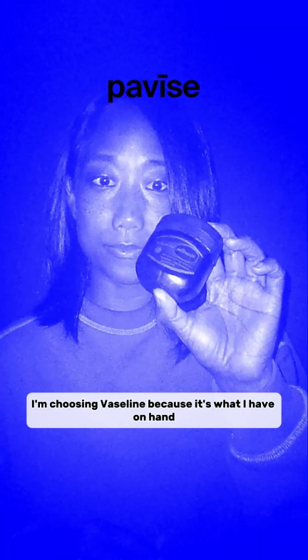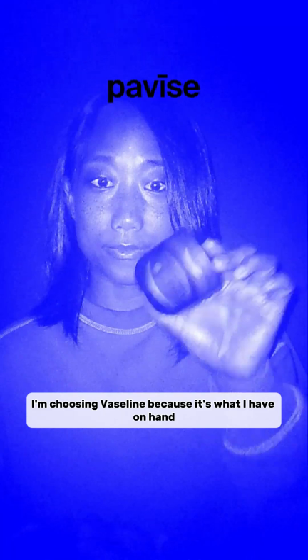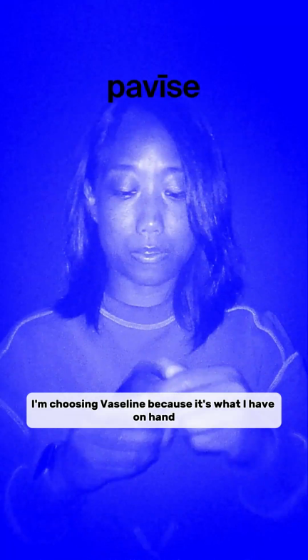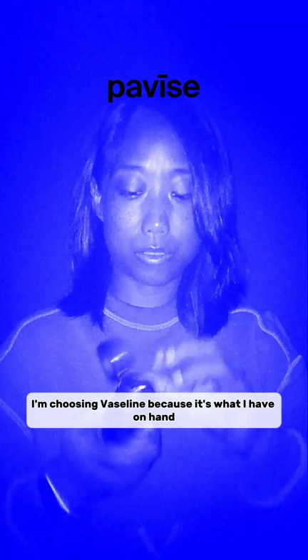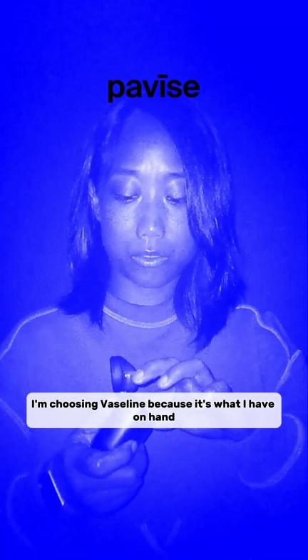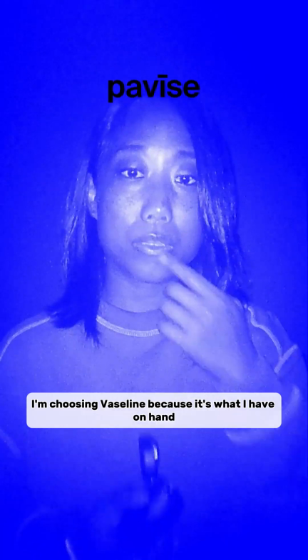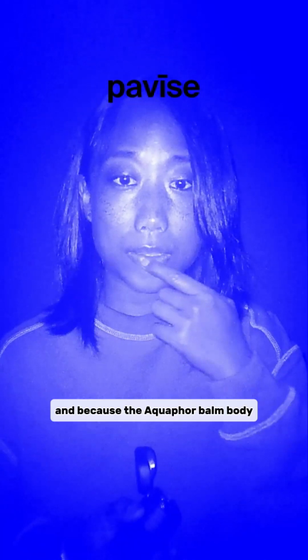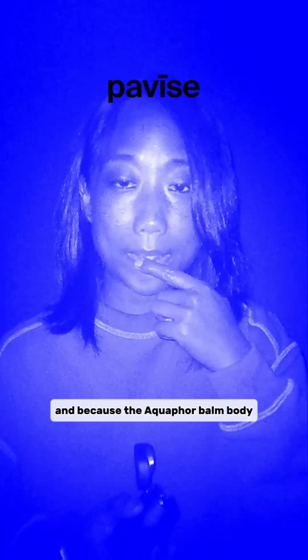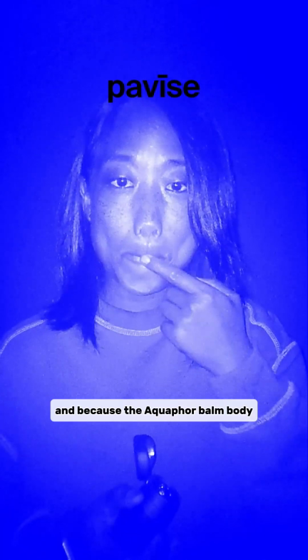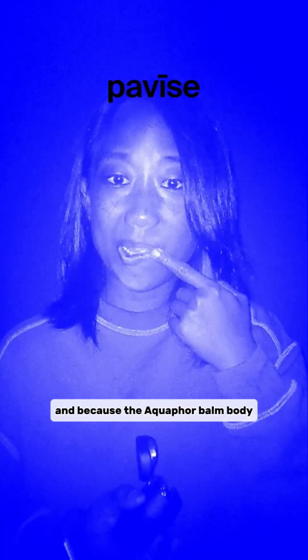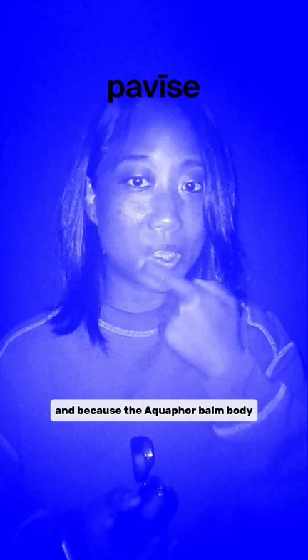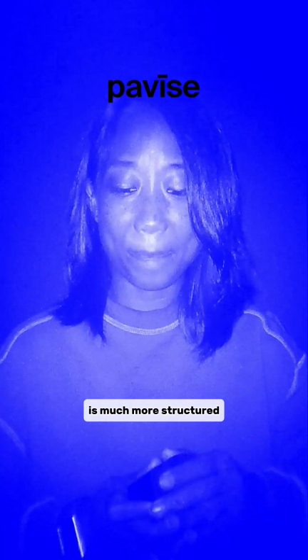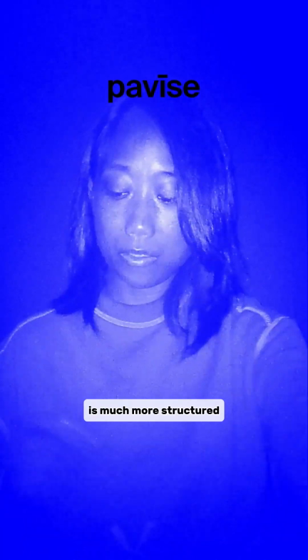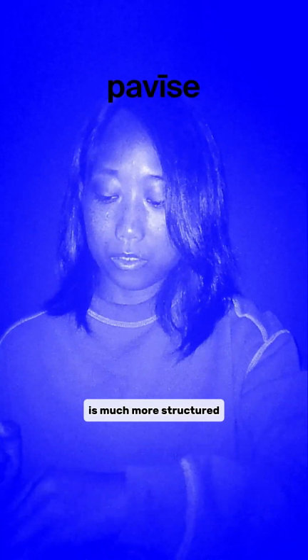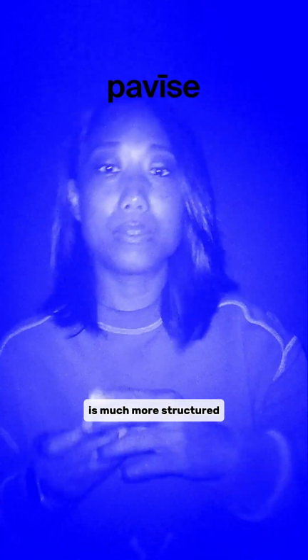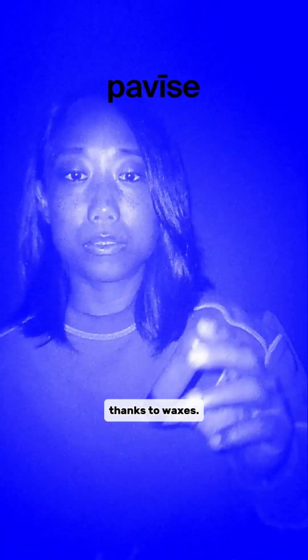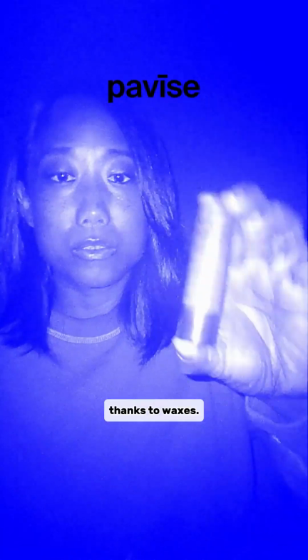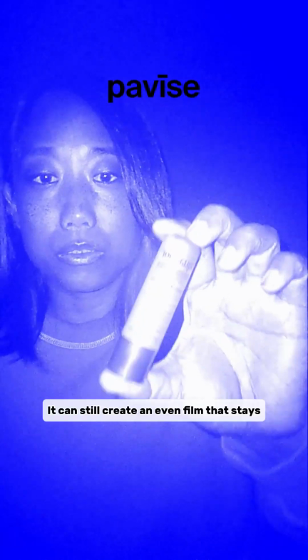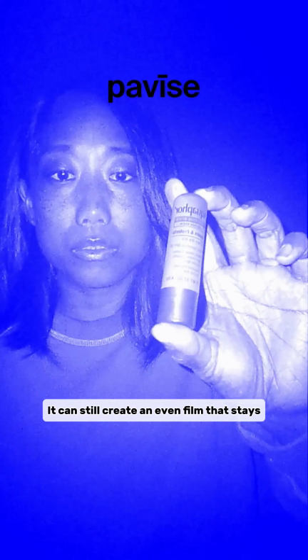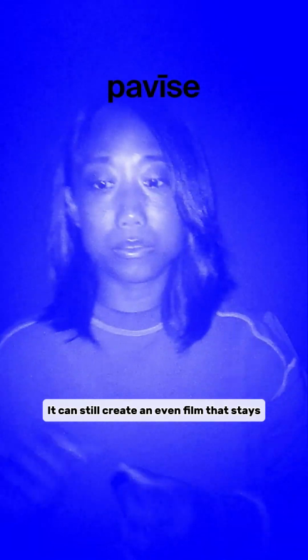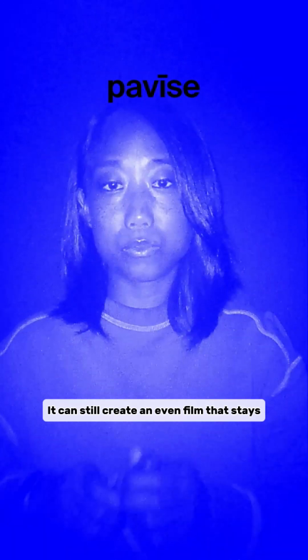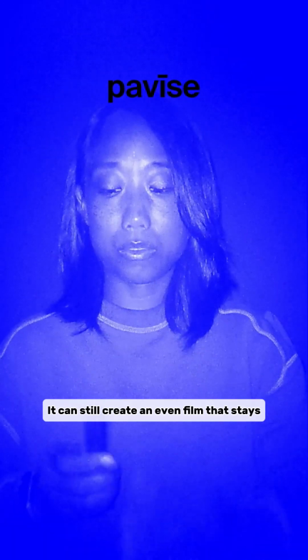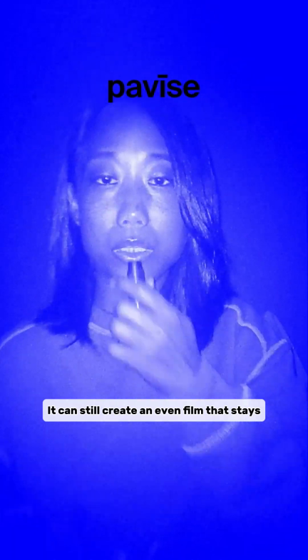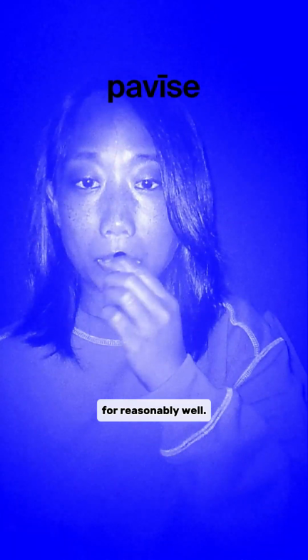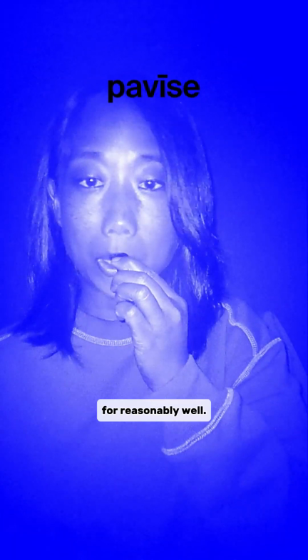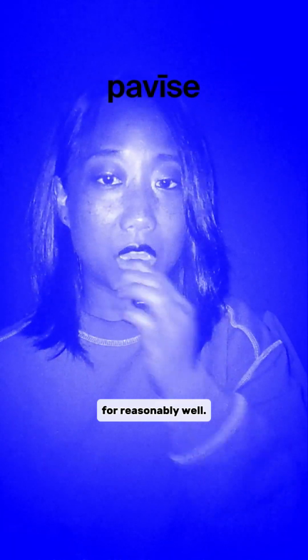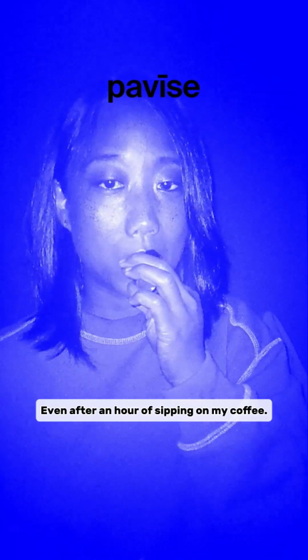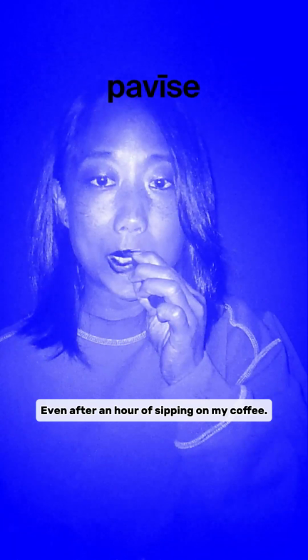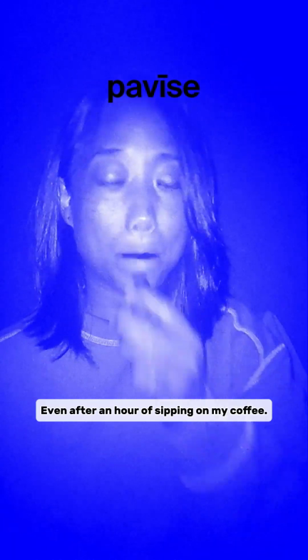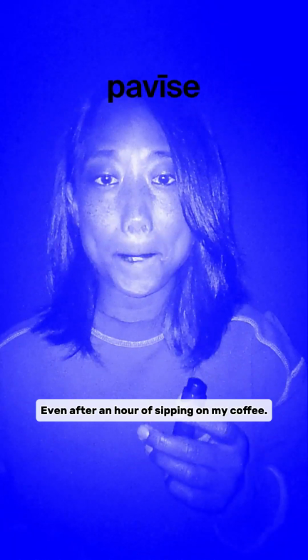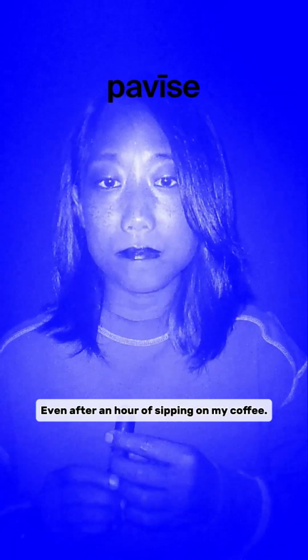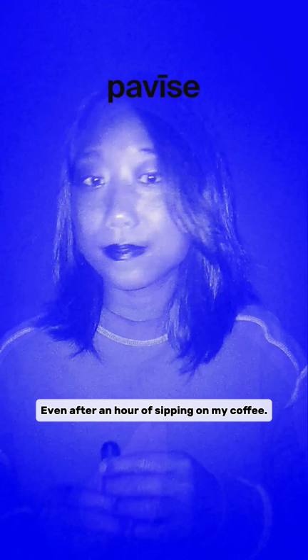I'm choosing Vaseline because it's what I have on hand. Because the Aquaphor balm body is much more structured thanks to waxes, it can still create an even film that stays put reasonably well, even after an hour of sipping on my coffee.